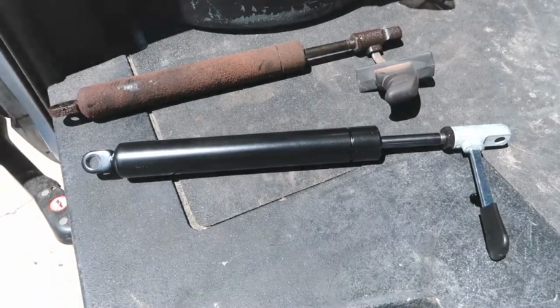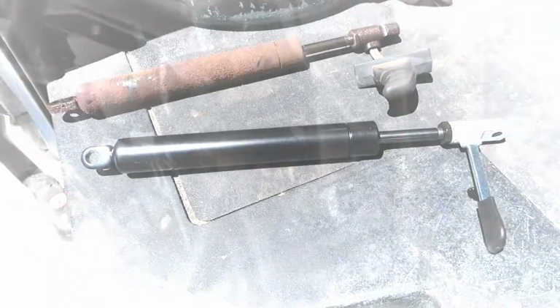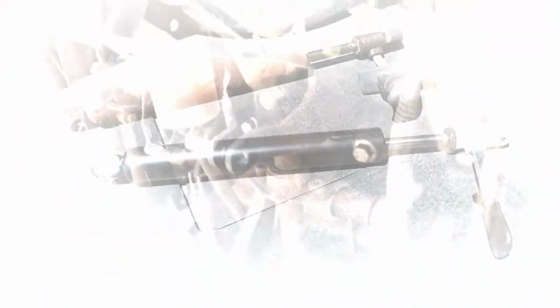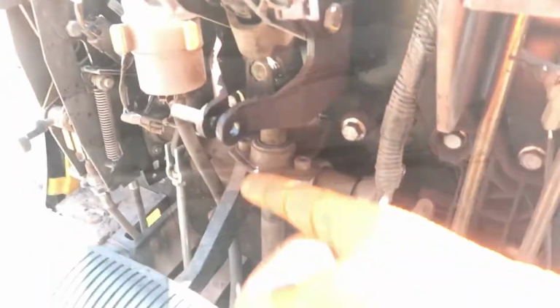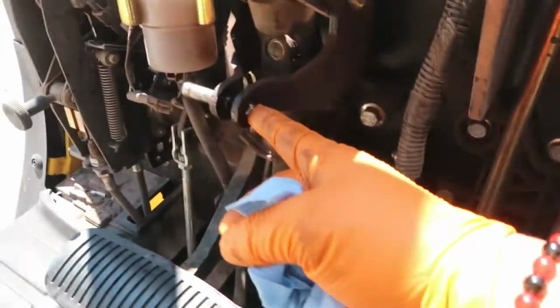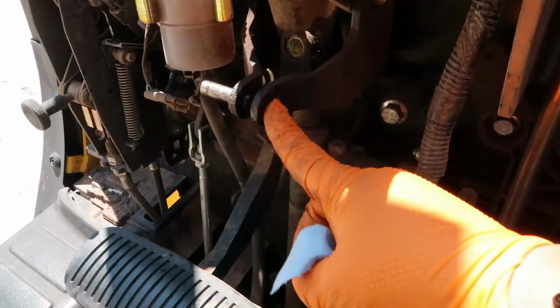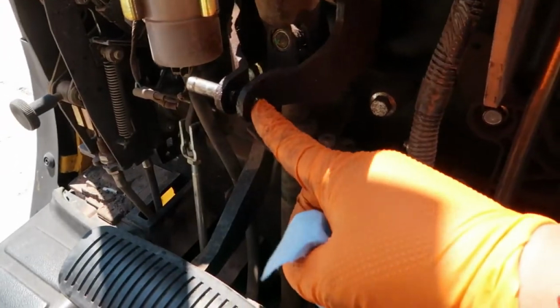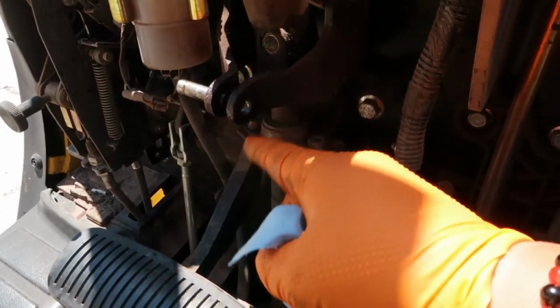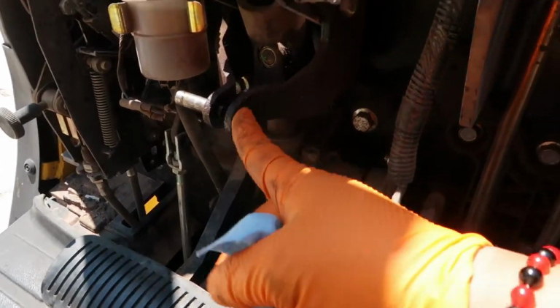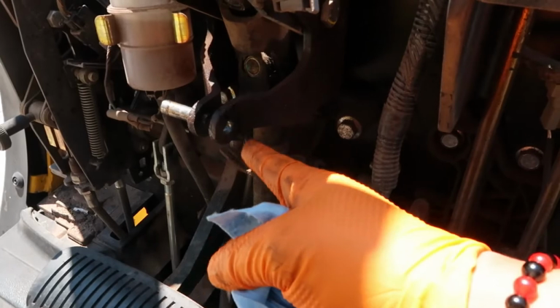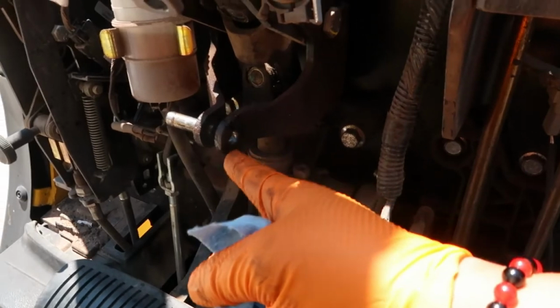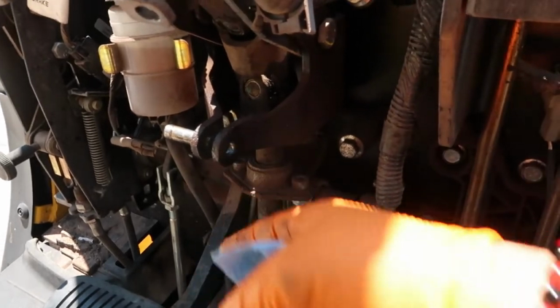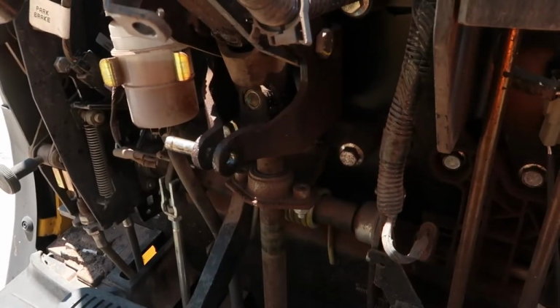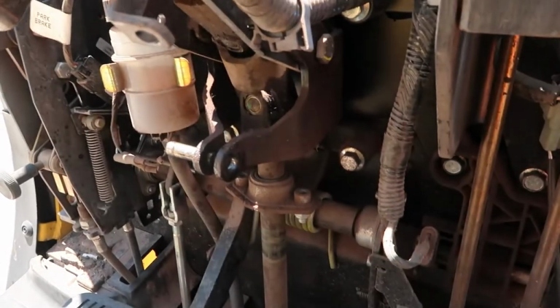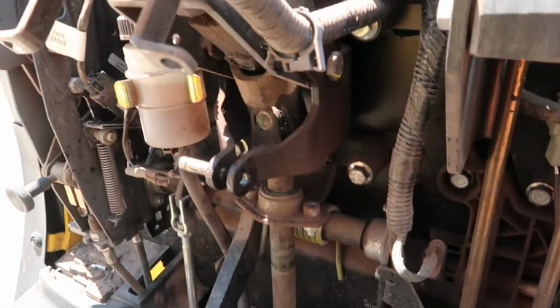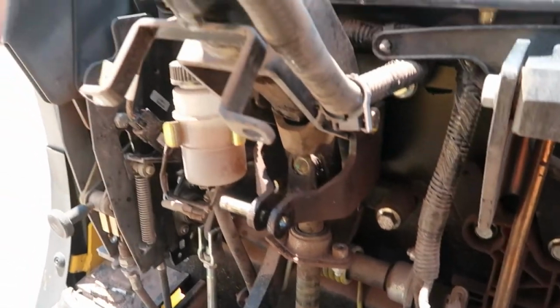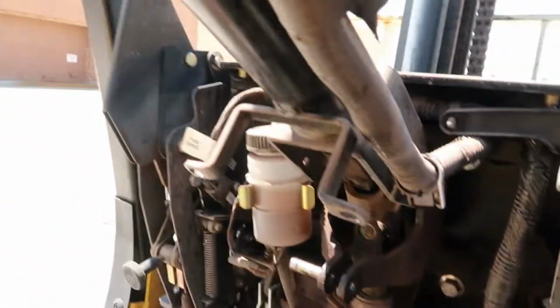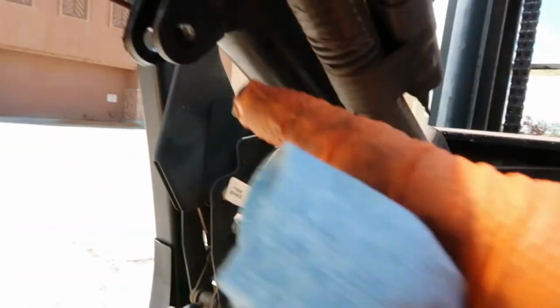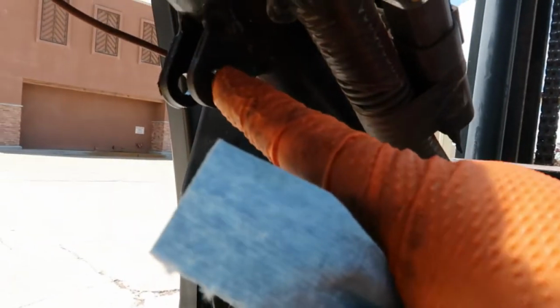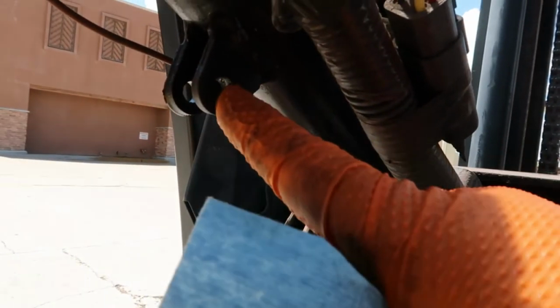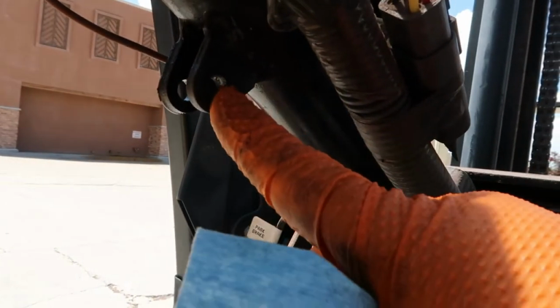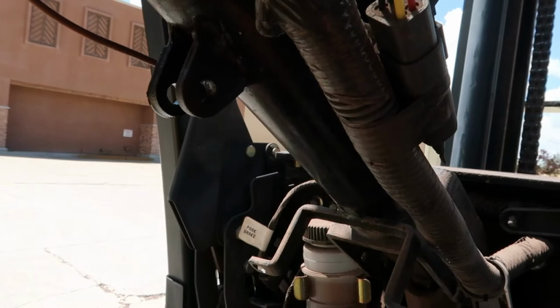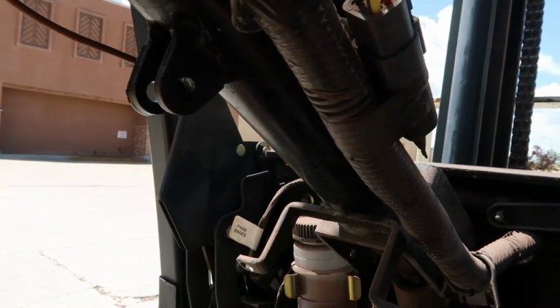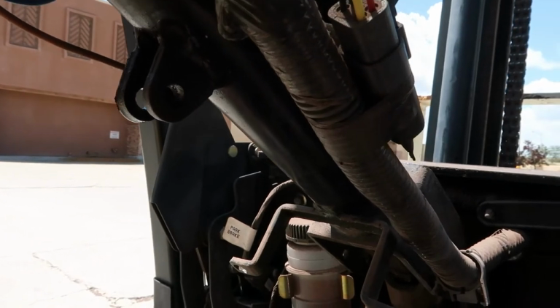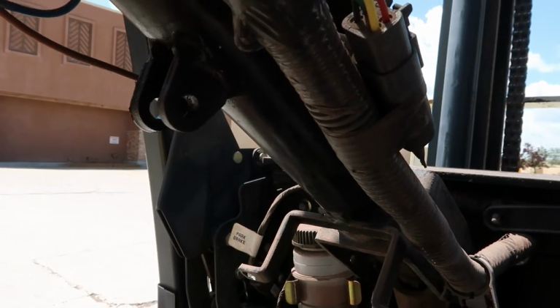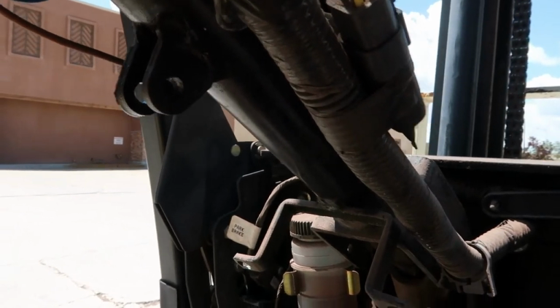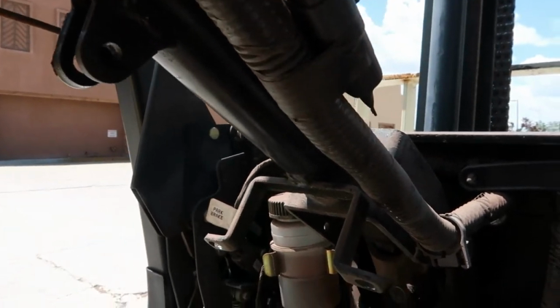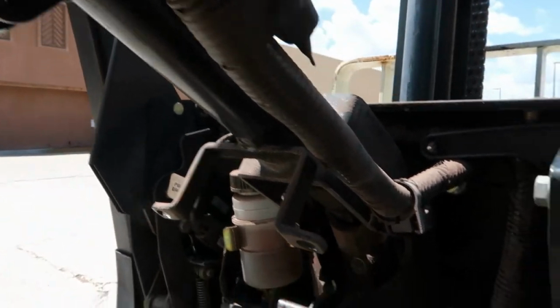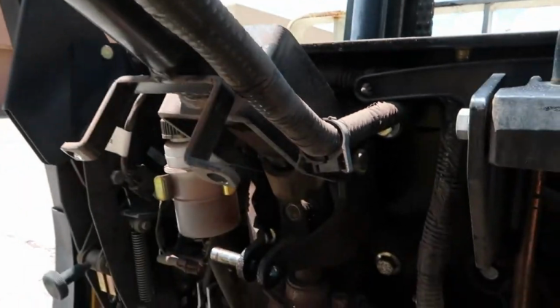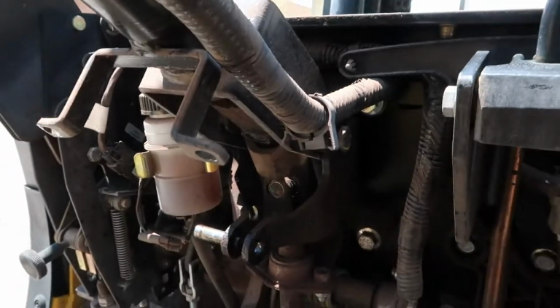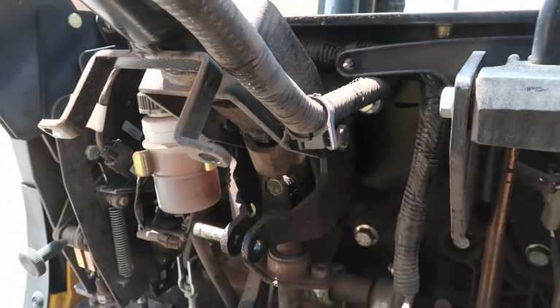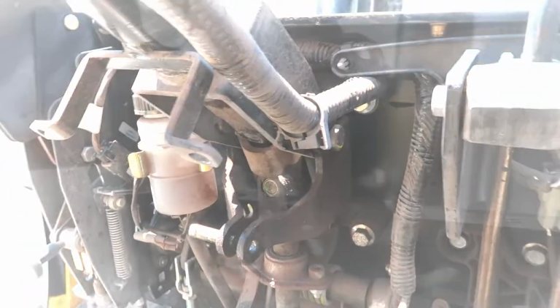You gotta knock these pins out - pain in the neck - but just use some PB Blaster or some kind of lubricant to loosen them up because of the rust from being outside. Let's pop this thing back on.